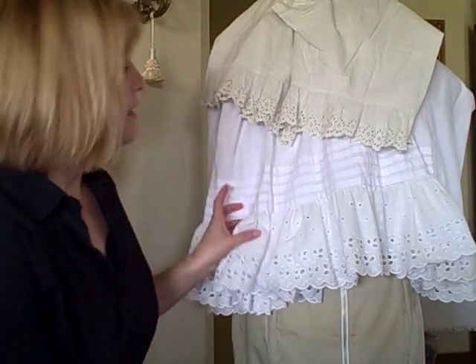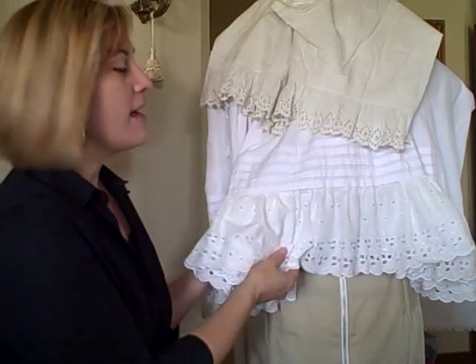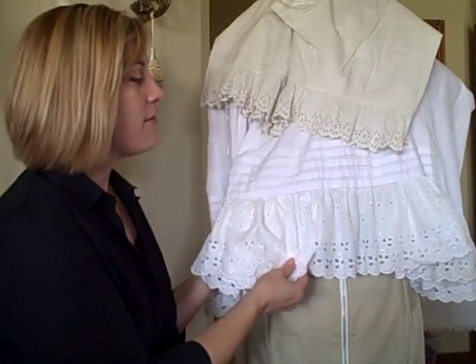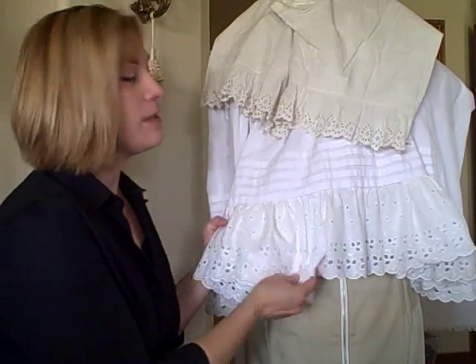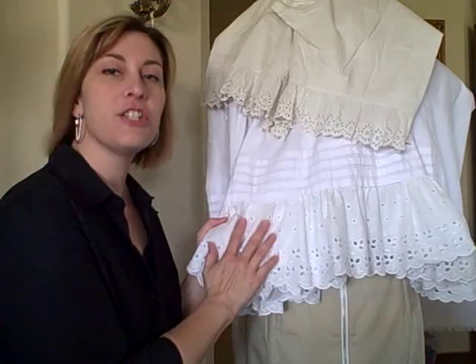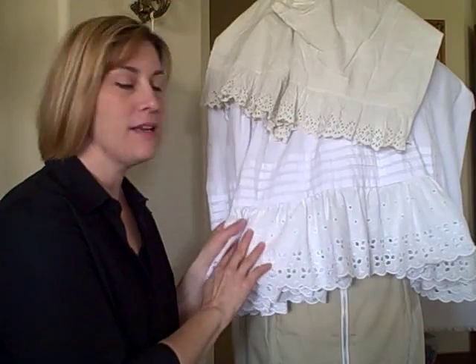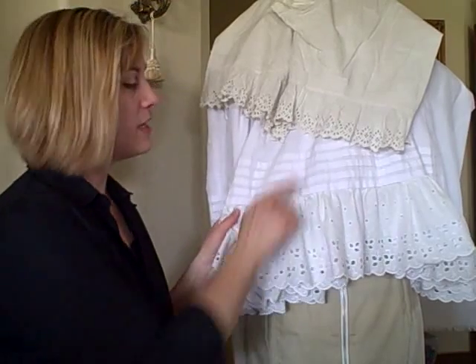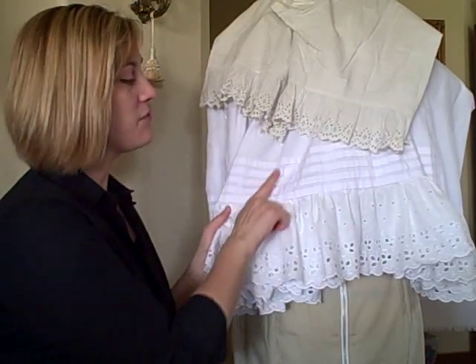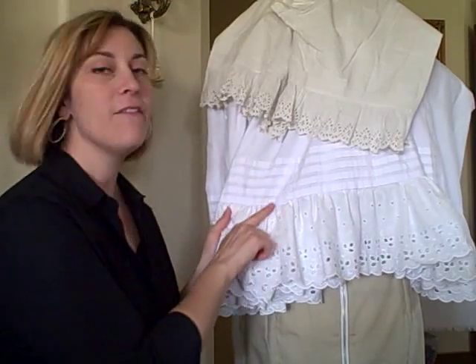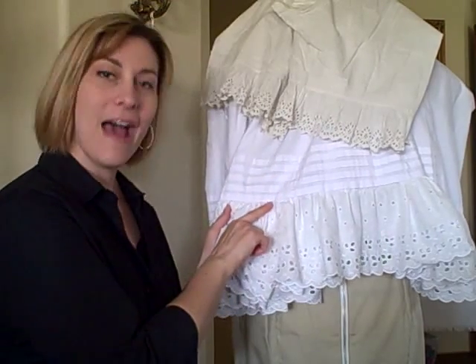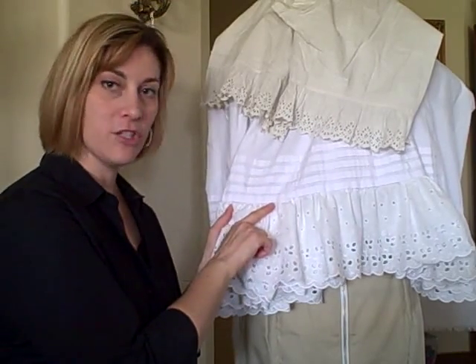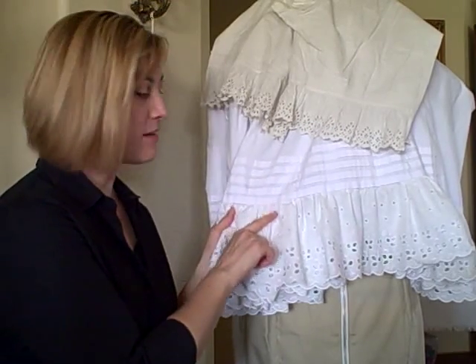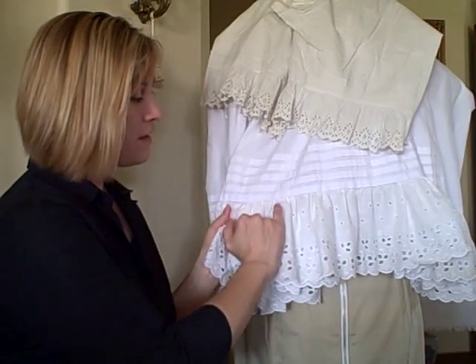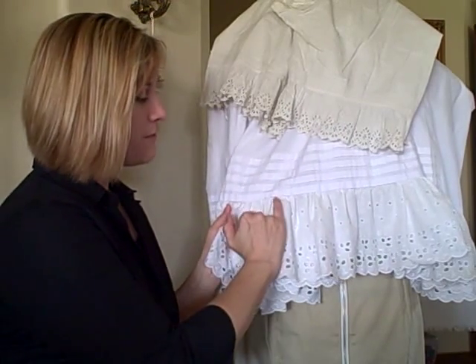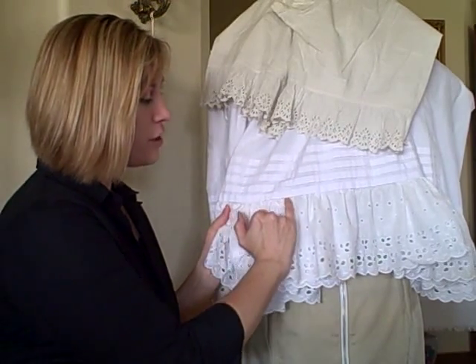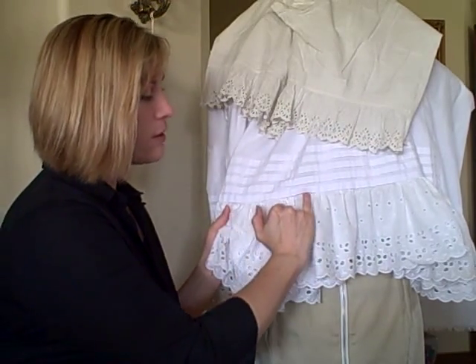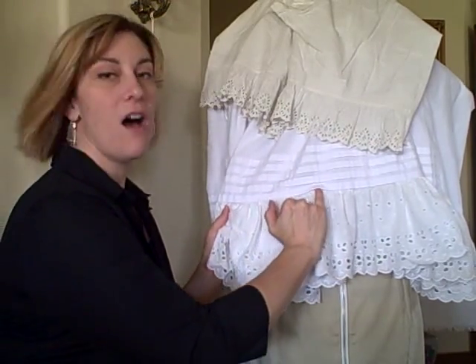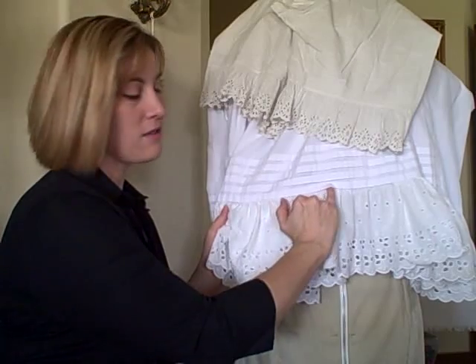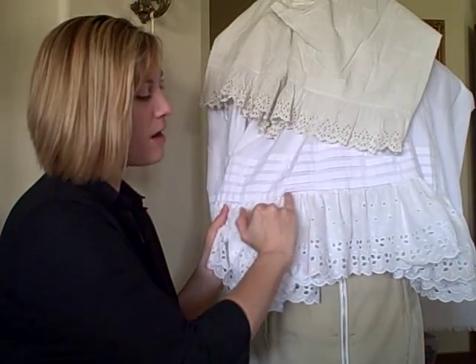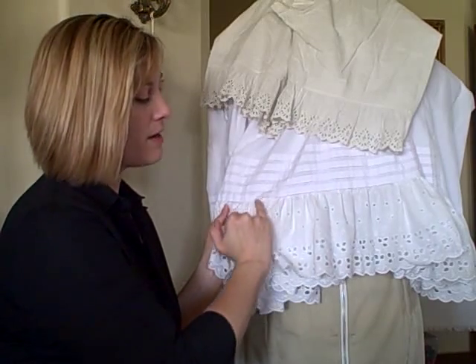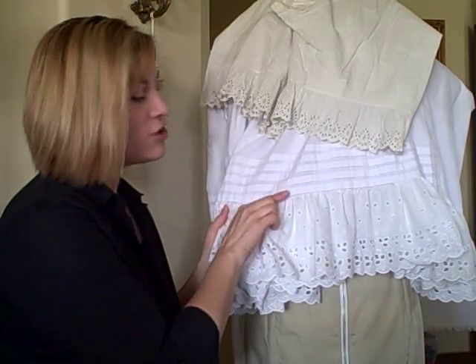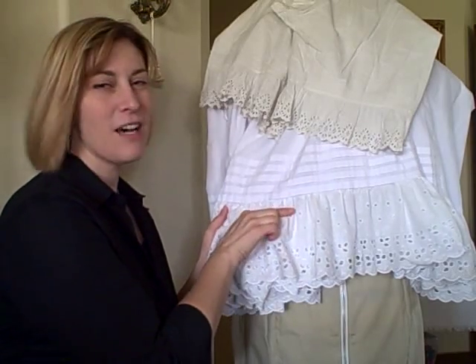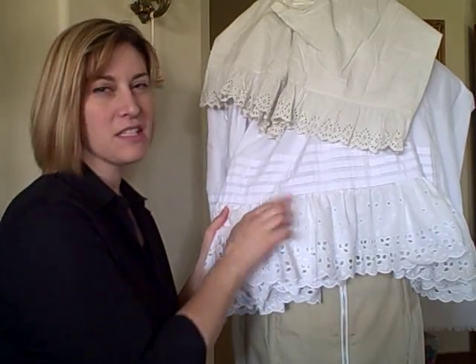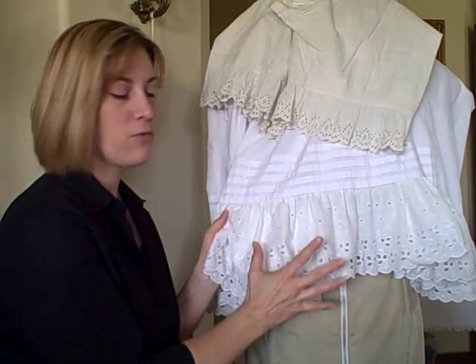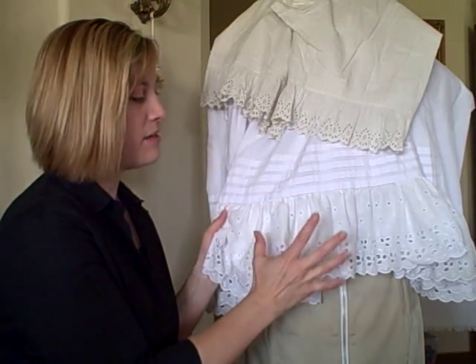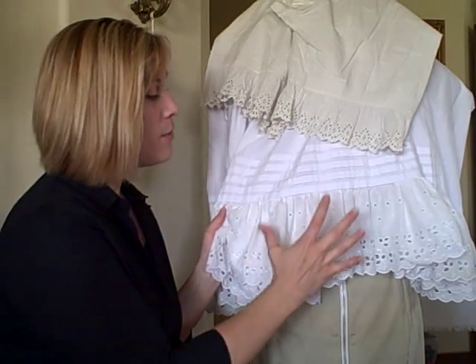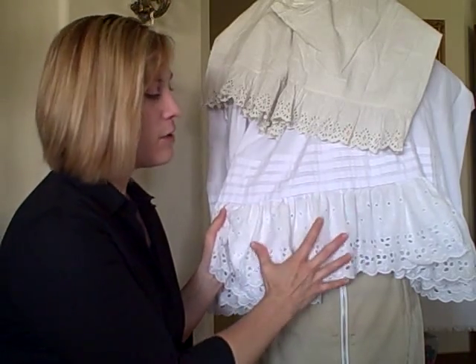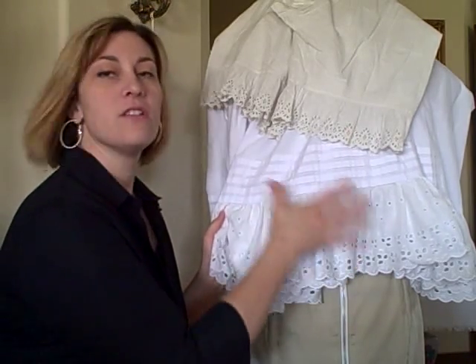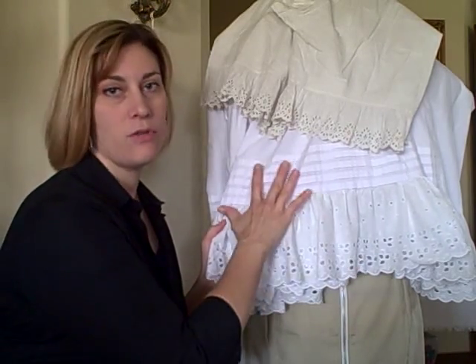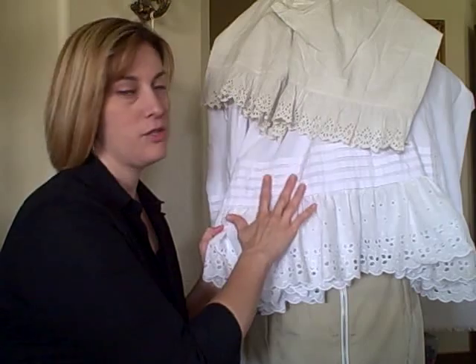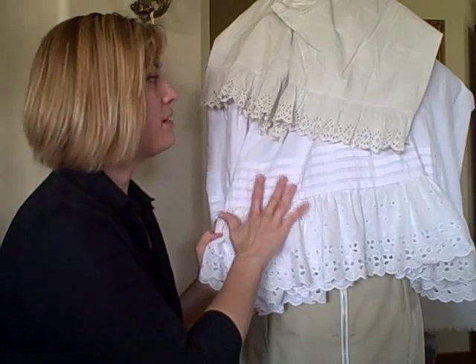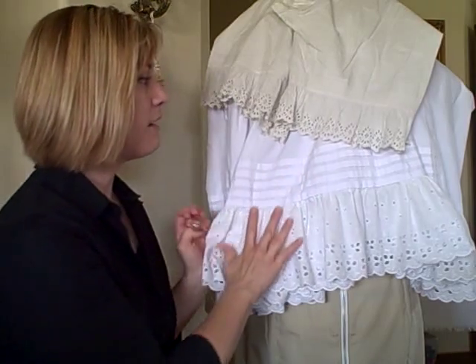Here I have a reproduction petticoat that has five half-inch tucks. The very bottom tuck just covers the seam of where the bottom ruffle is sewn onto the petticoat body.